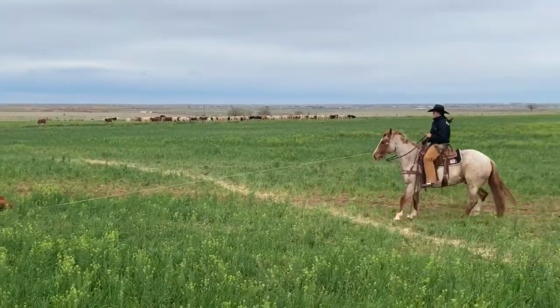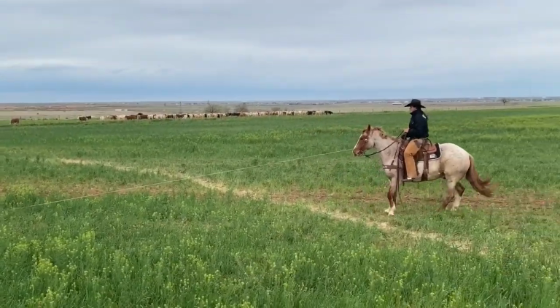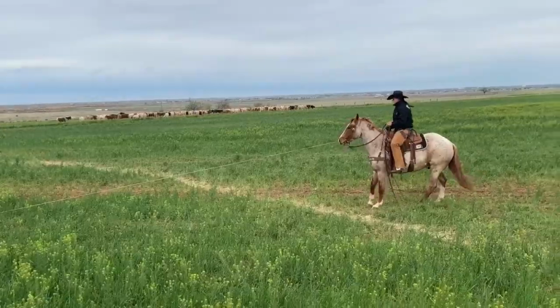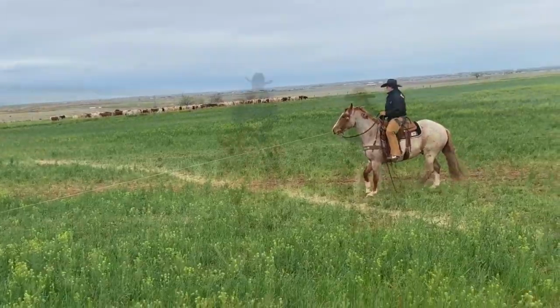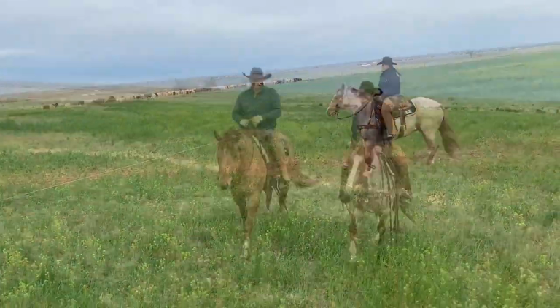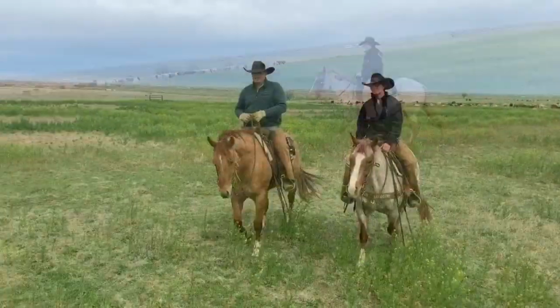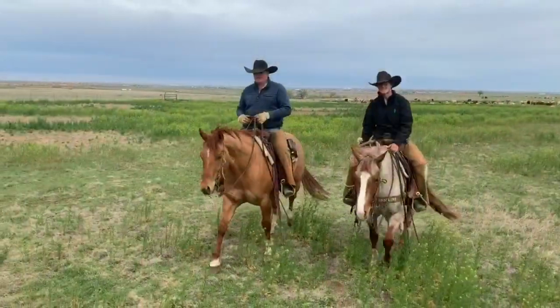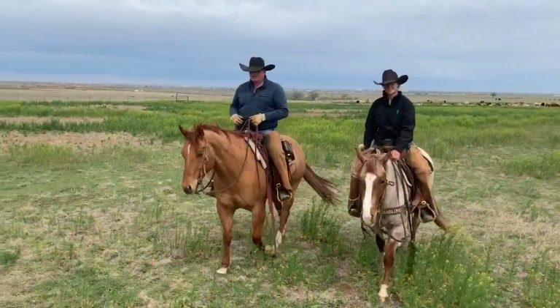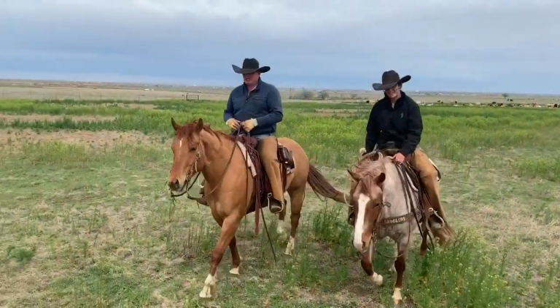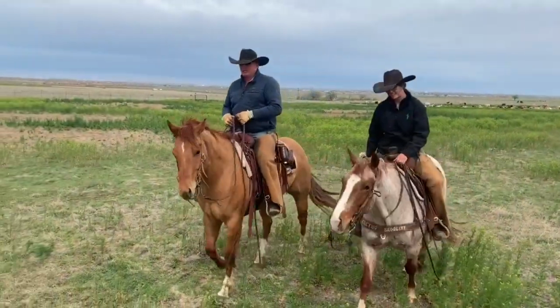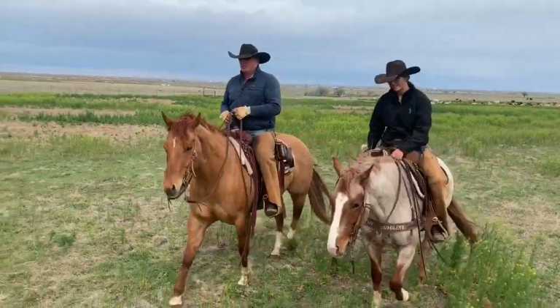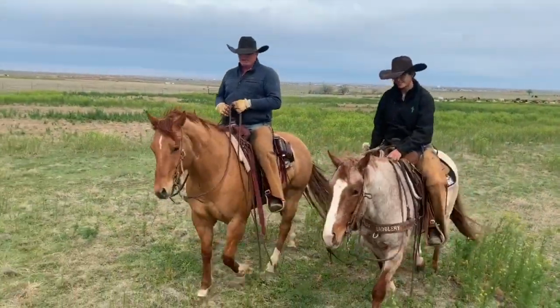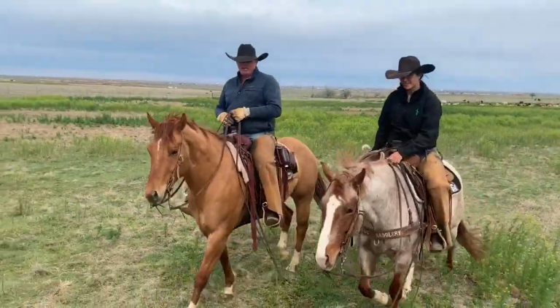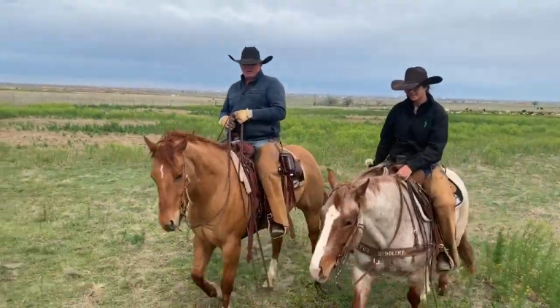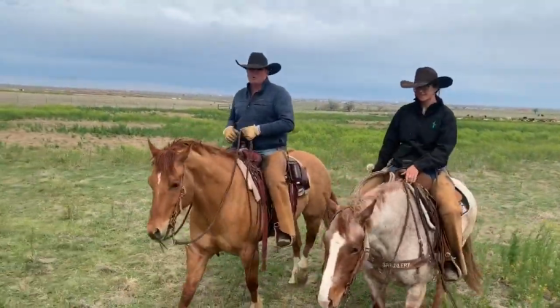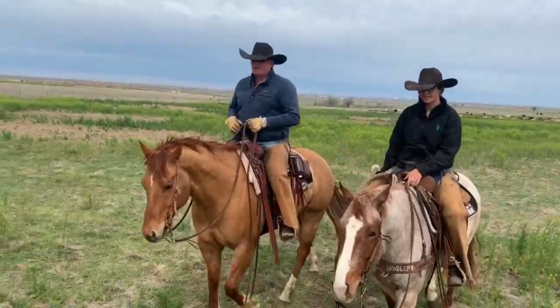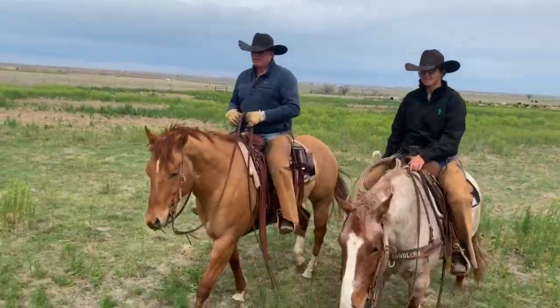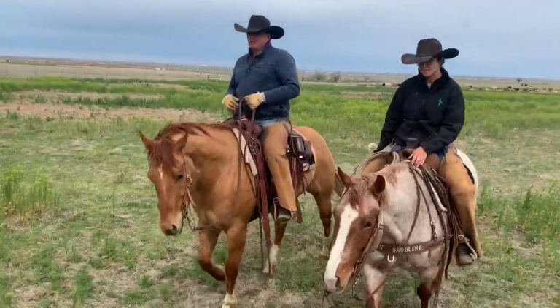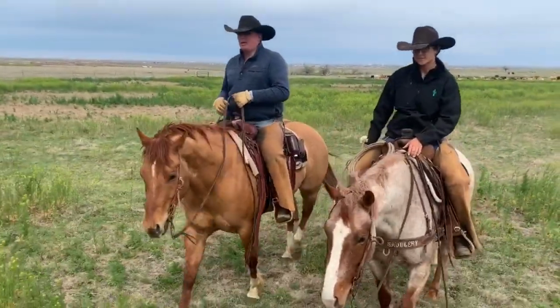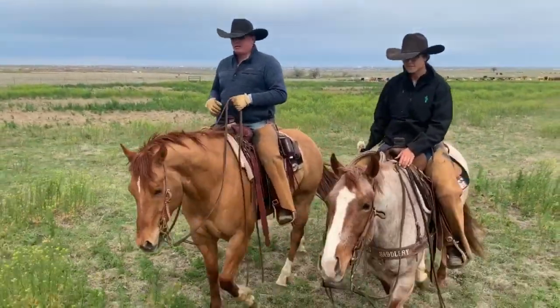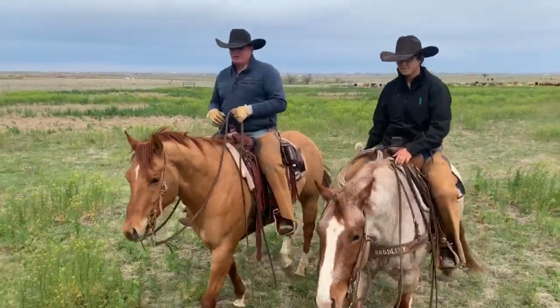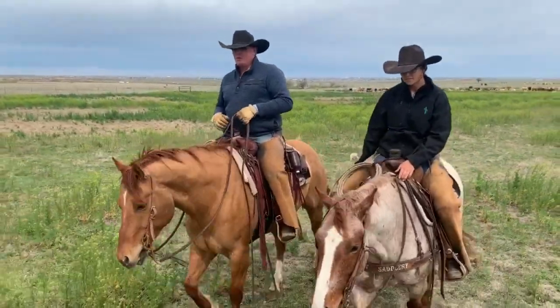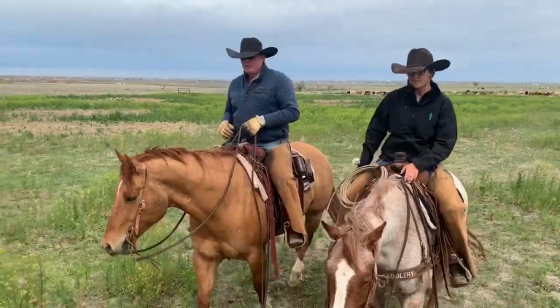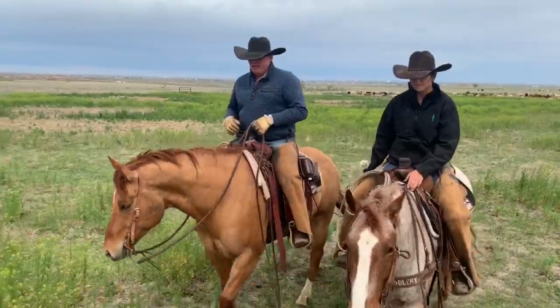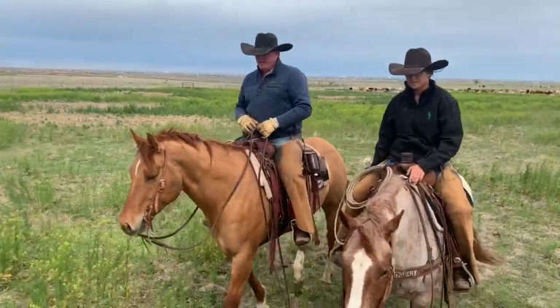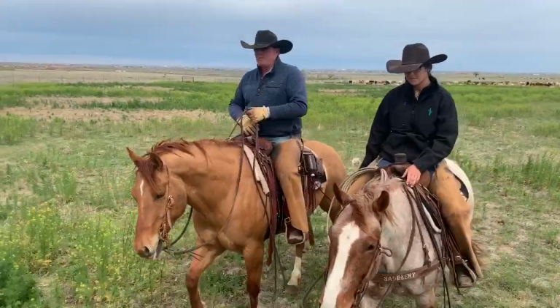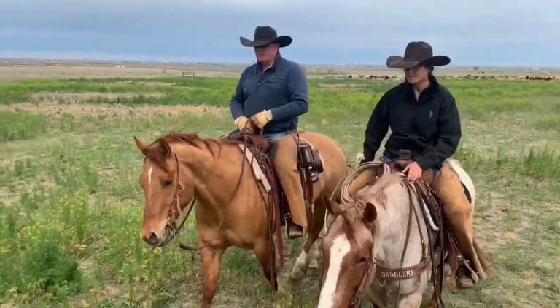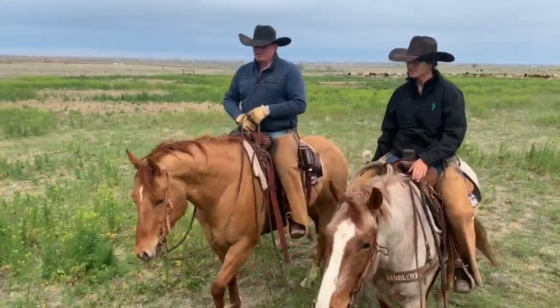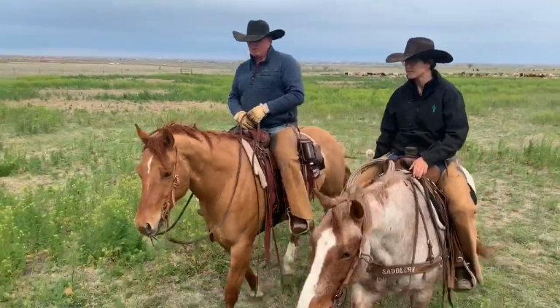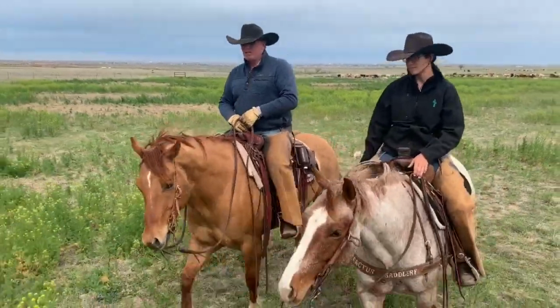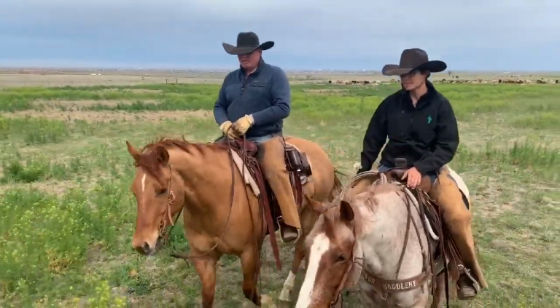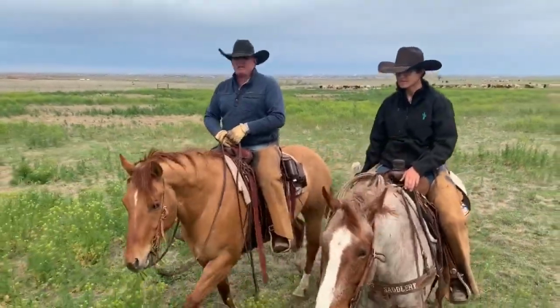So we're done for the day here. We got everything drove to water, doctored a few. And we're fixing to turn some more fresh calves out and we'll be right back here in the morning and start all over again.